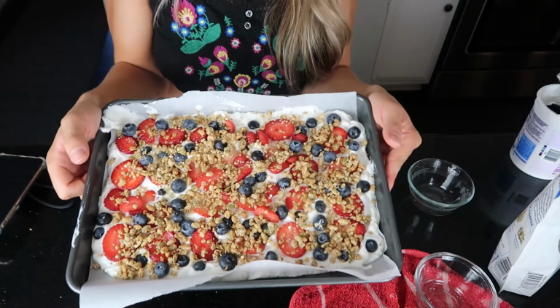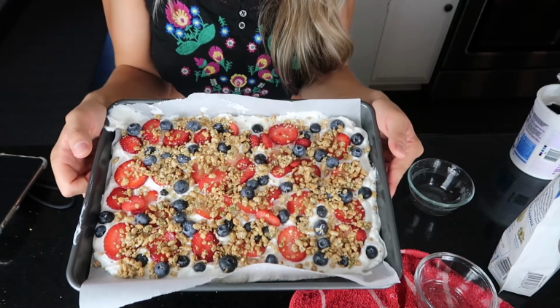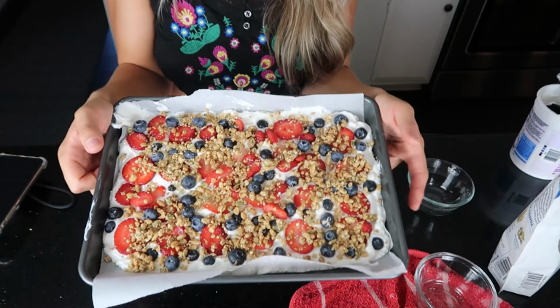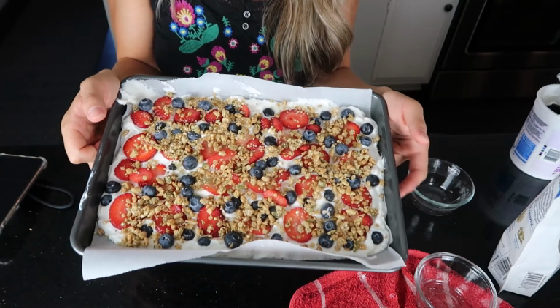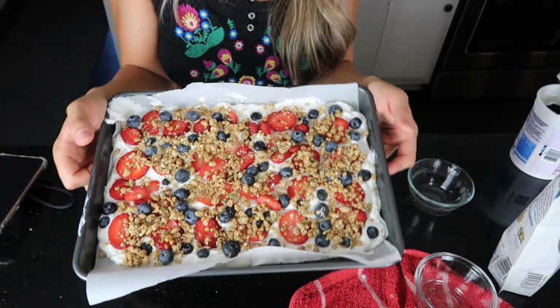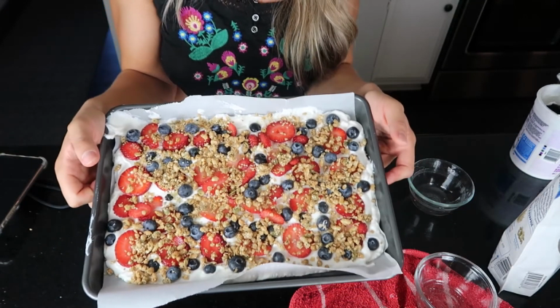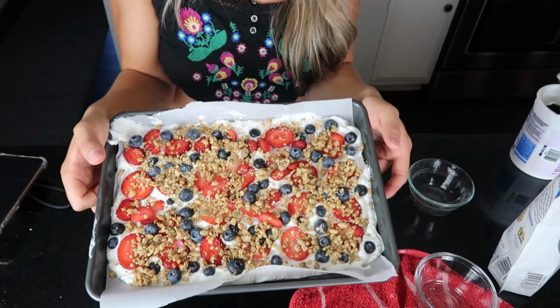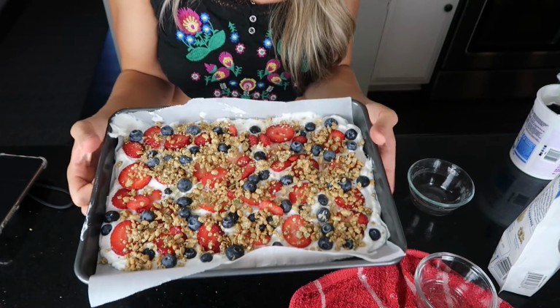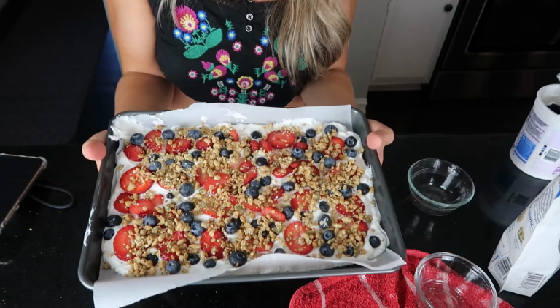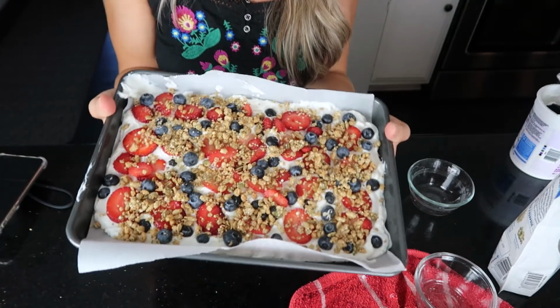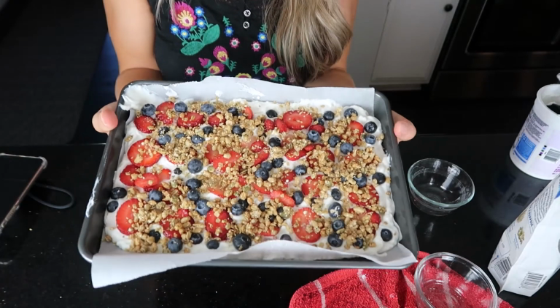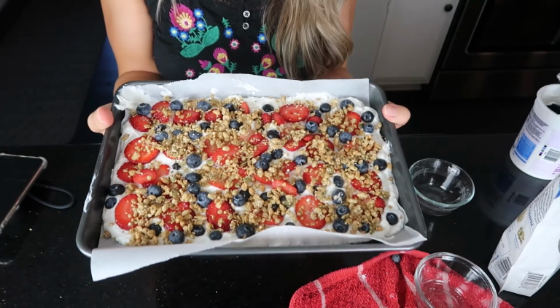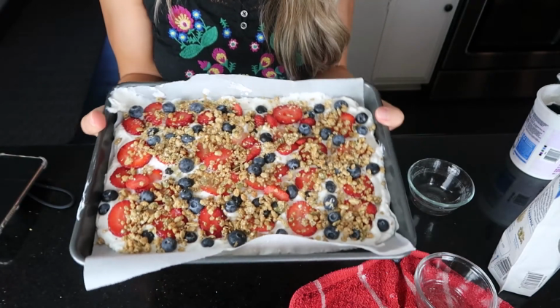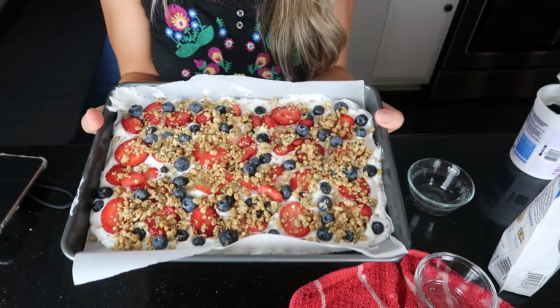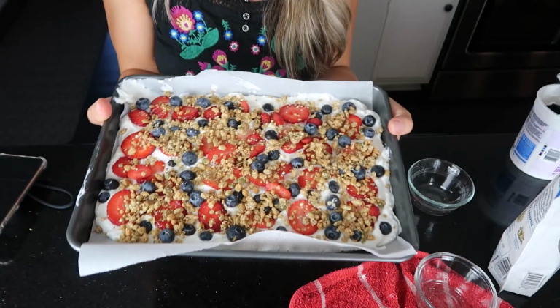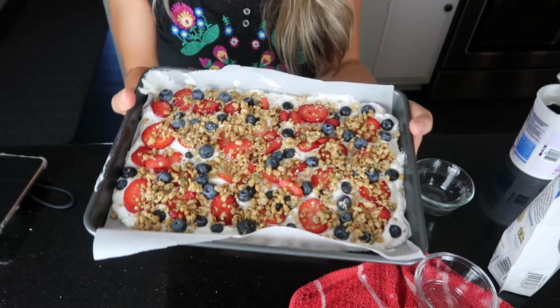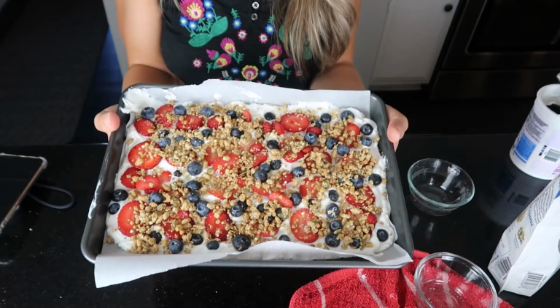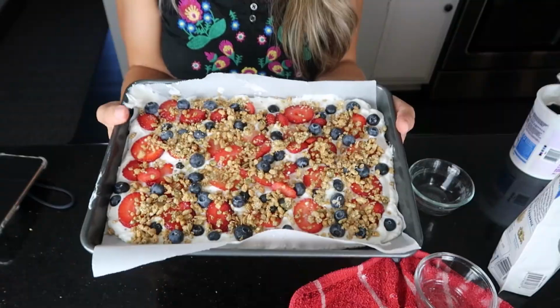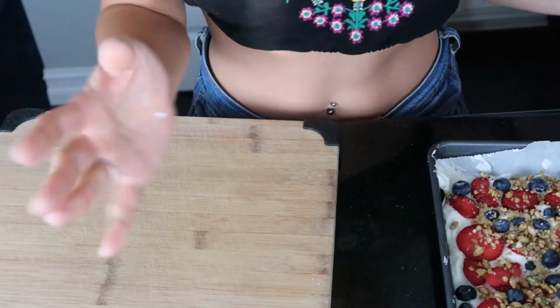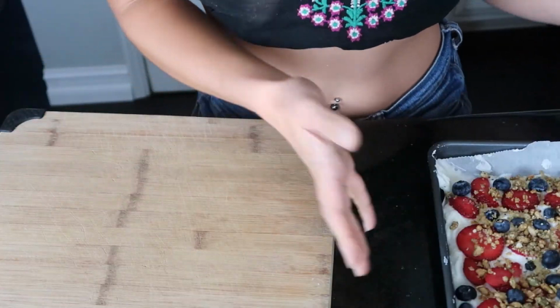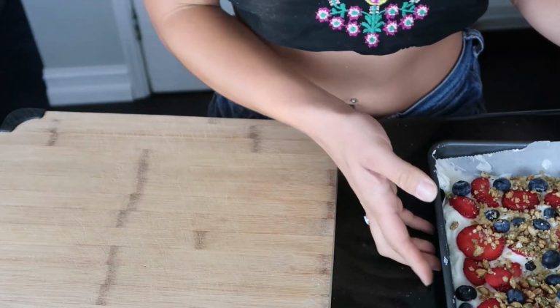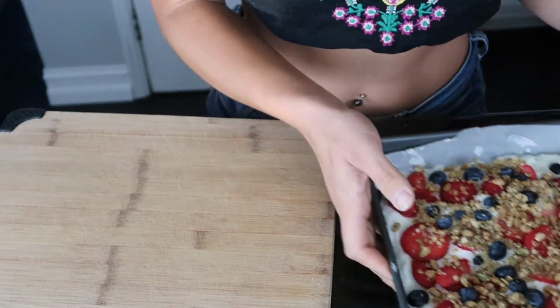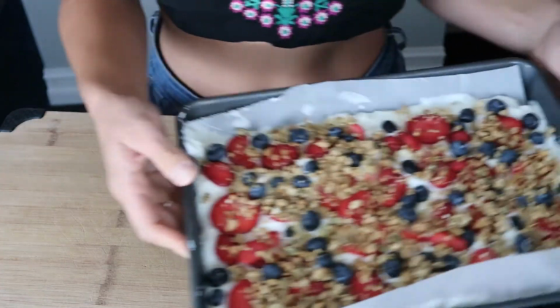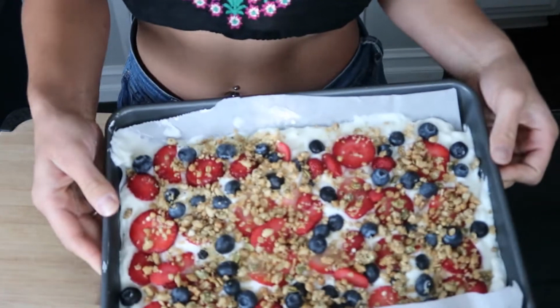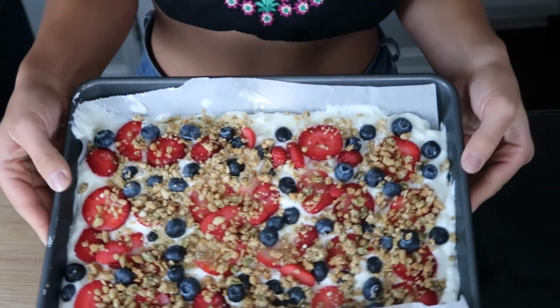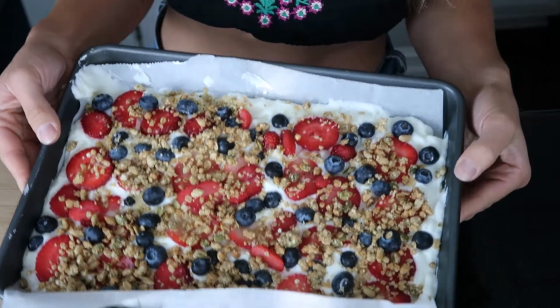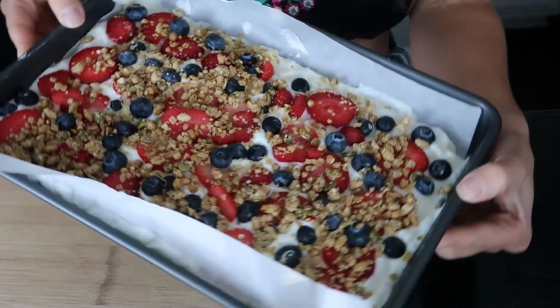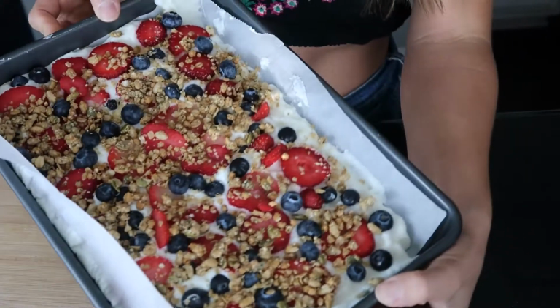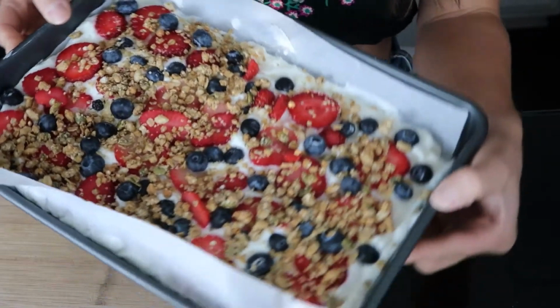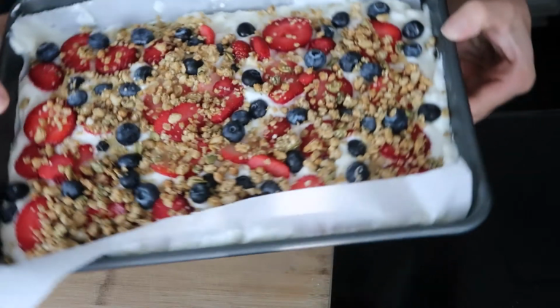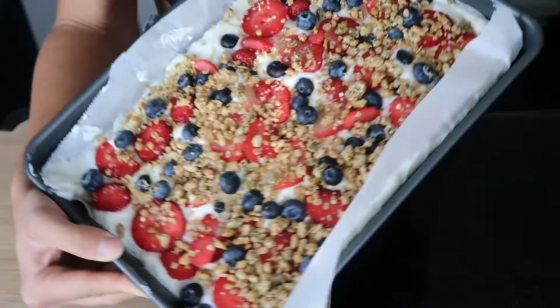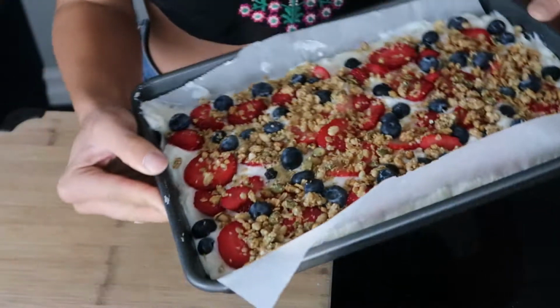Now all we're going to do is put this in the freezer for about two to three hours and it's ready to be eaten. I'll catch up with you guys in about three hours. Alright guys, it's been about two hours and here is our frozen yogurt bark!